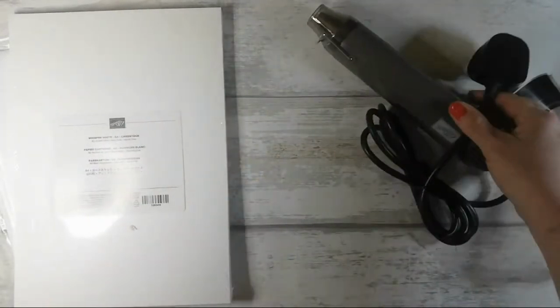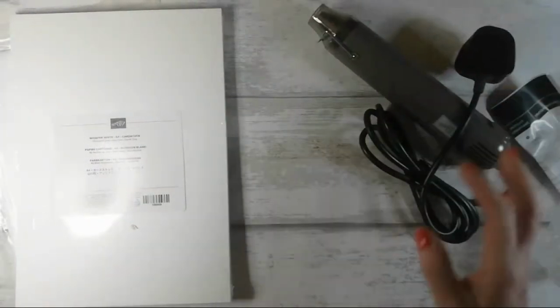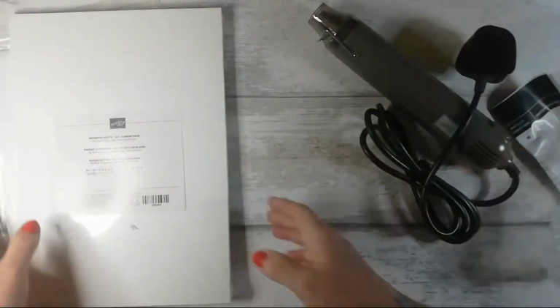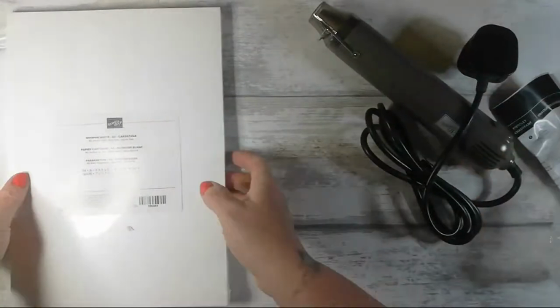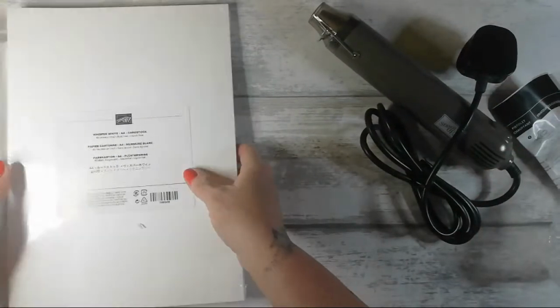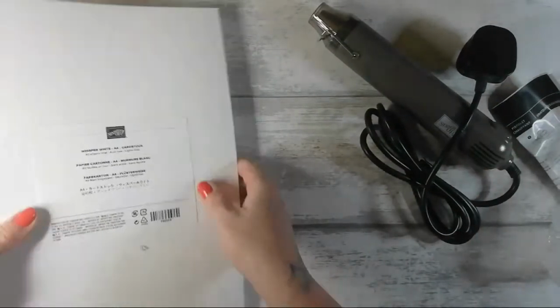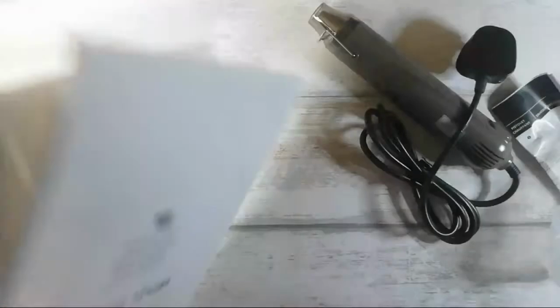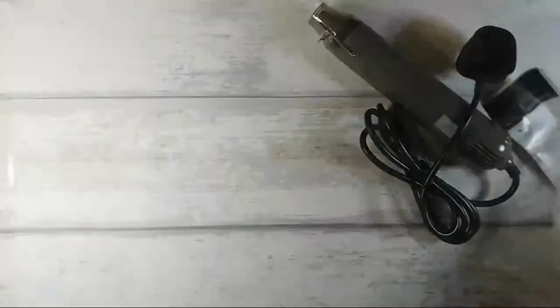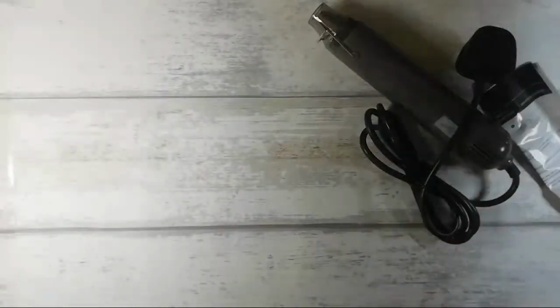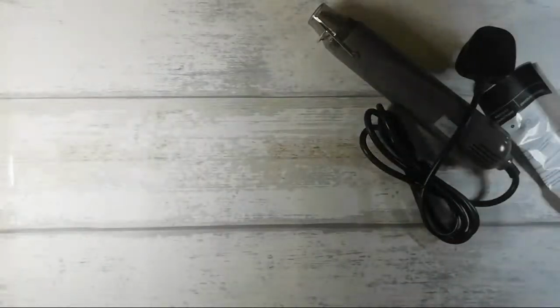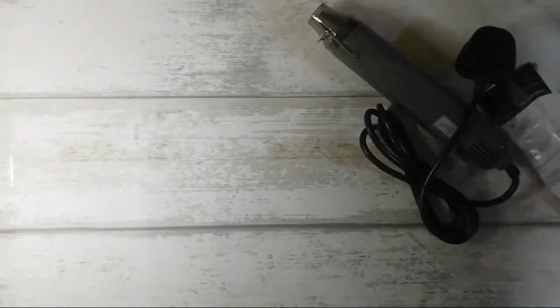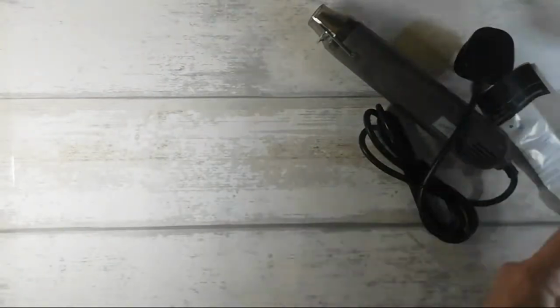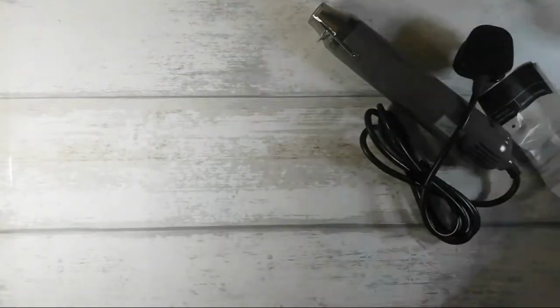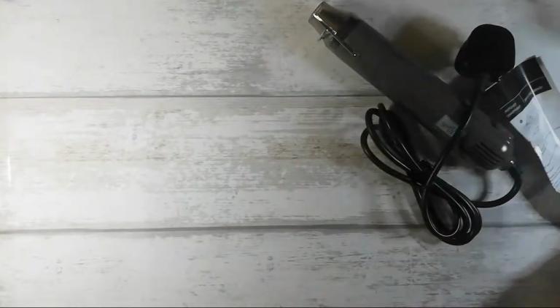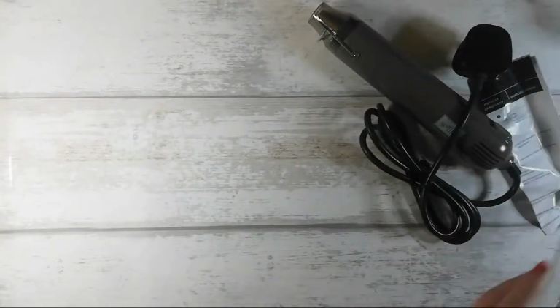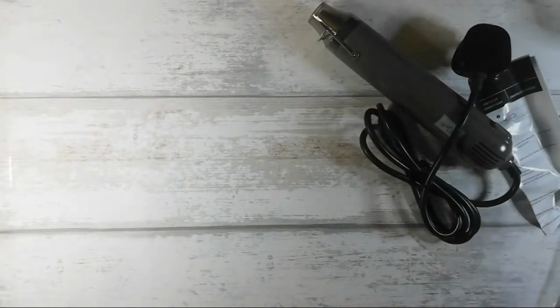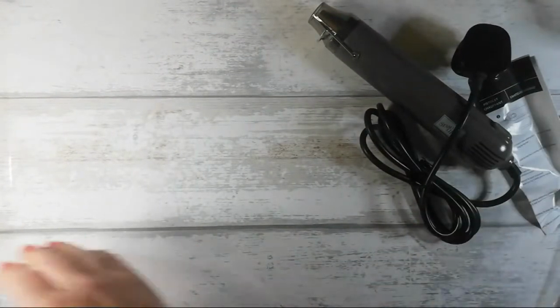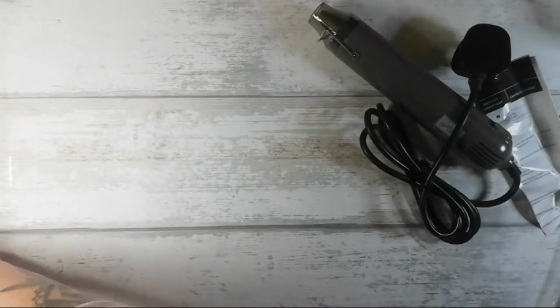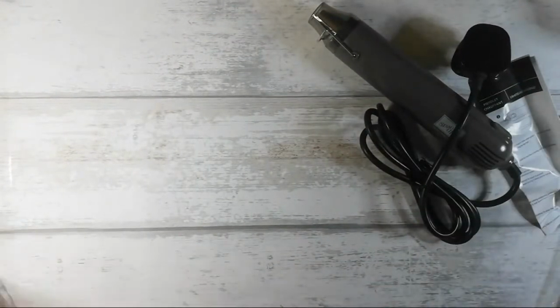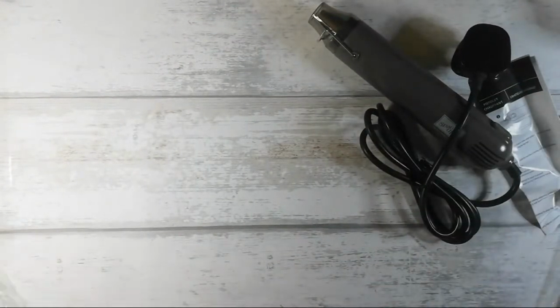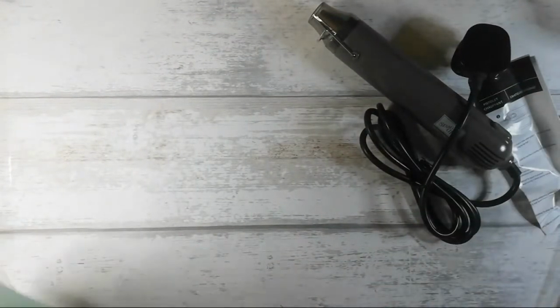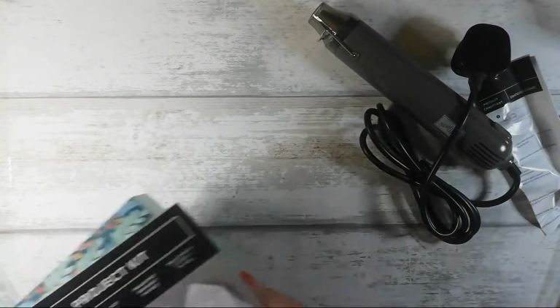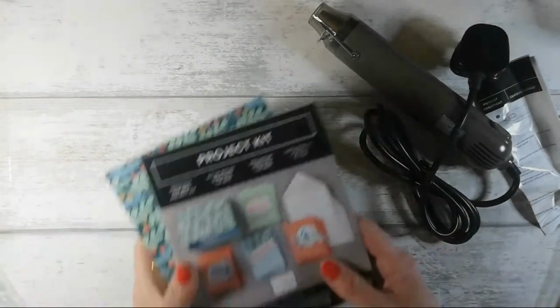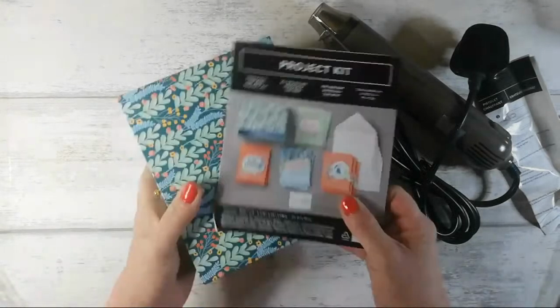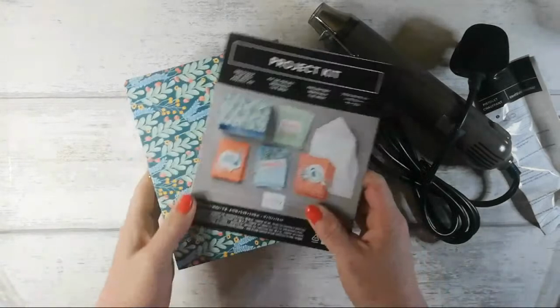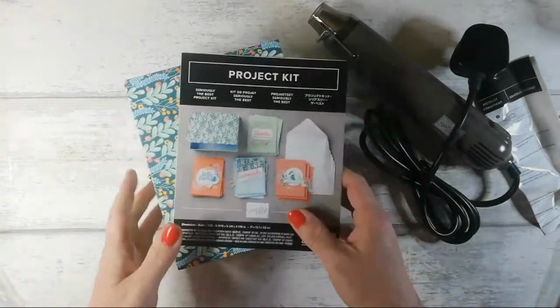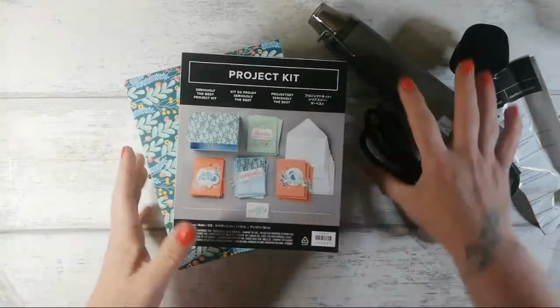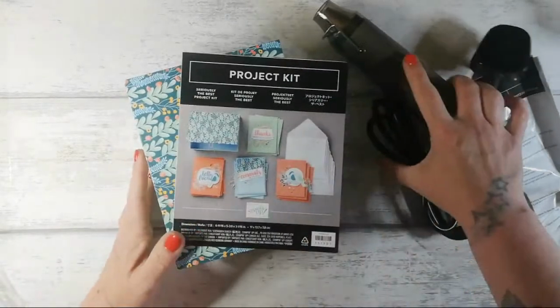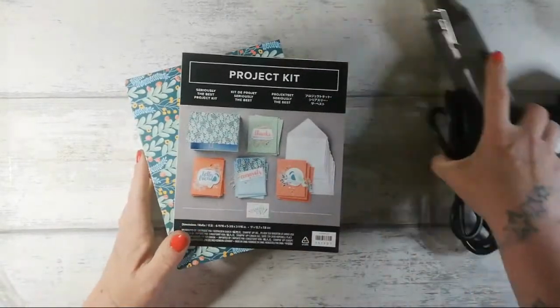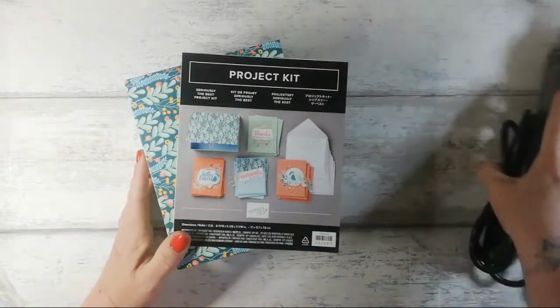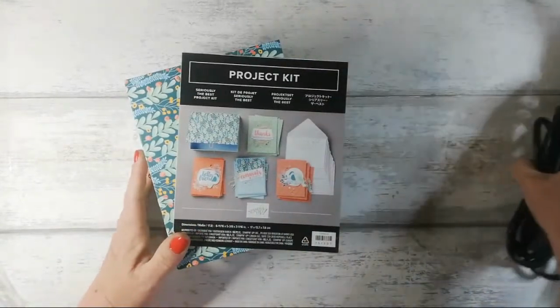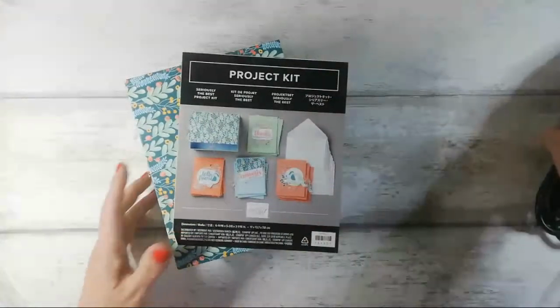It's not a Stampin' Up branded one, but I'm very happy that it now matches all of my other tools. The one thing I did want to share — I just managed to jump into my shopping basket.